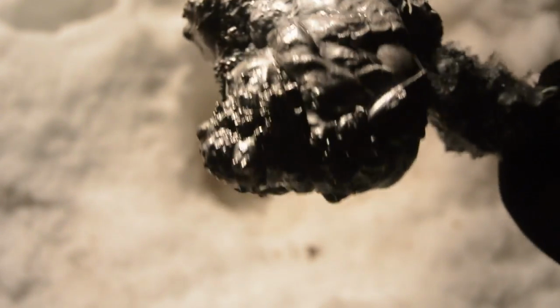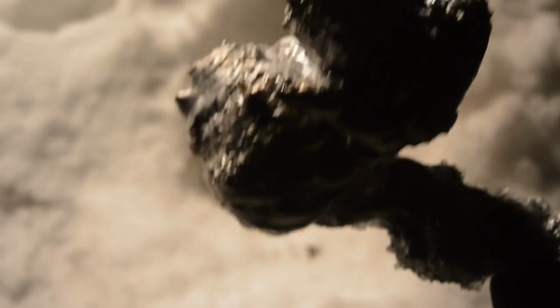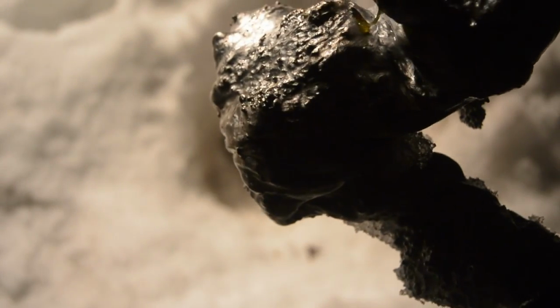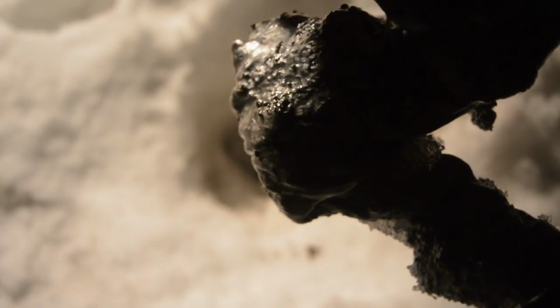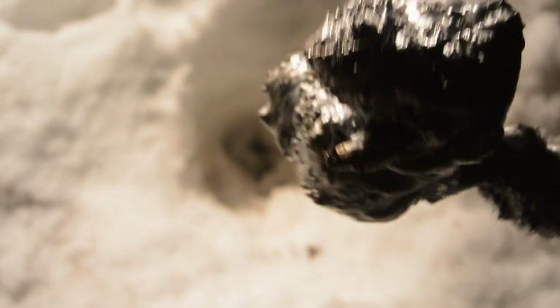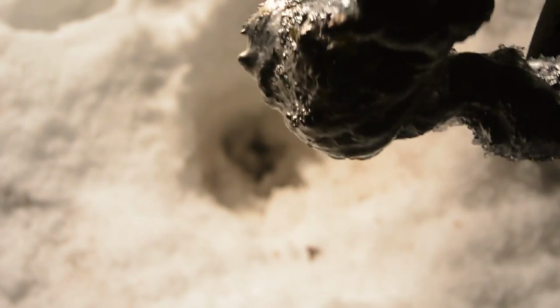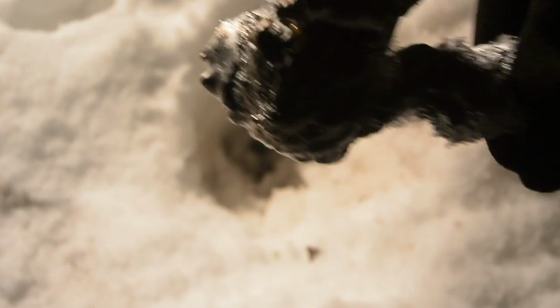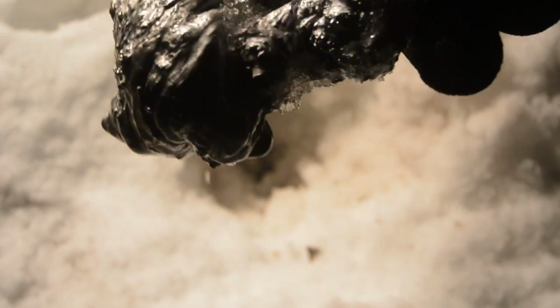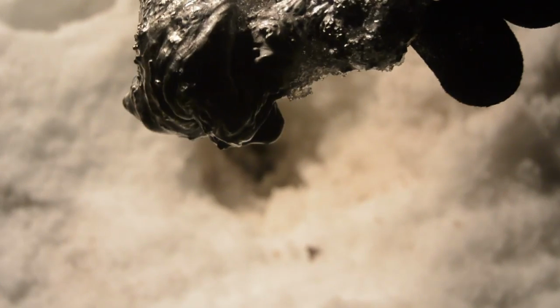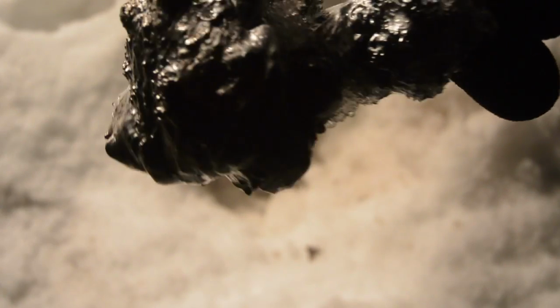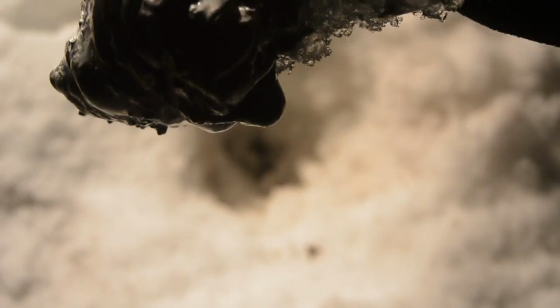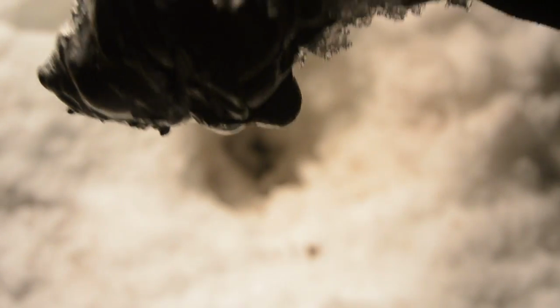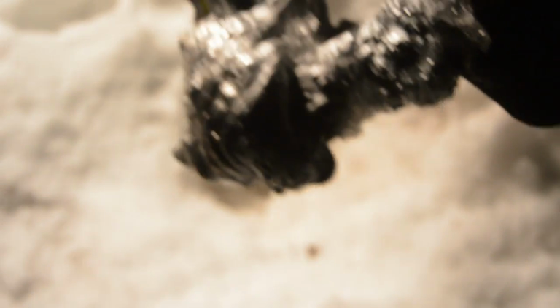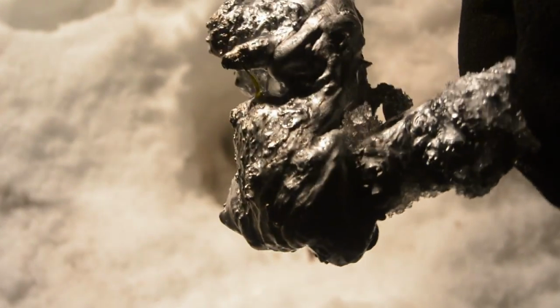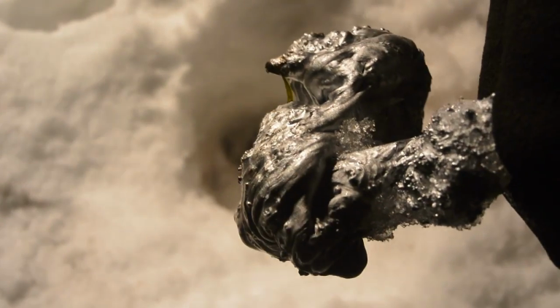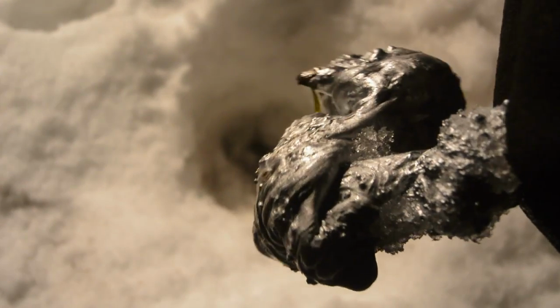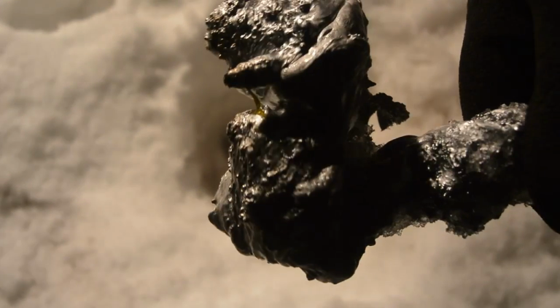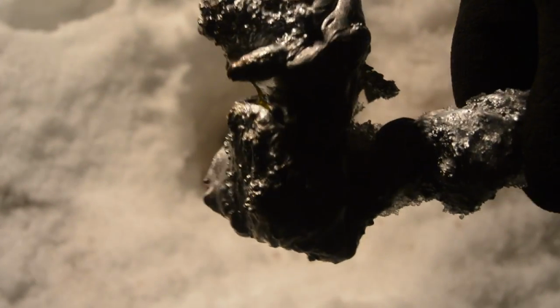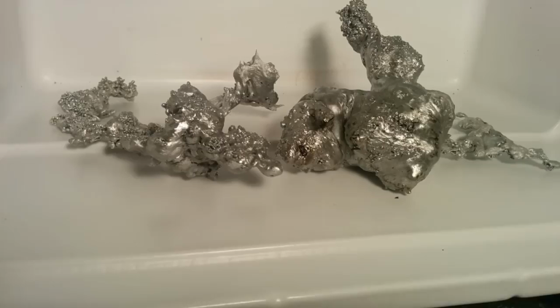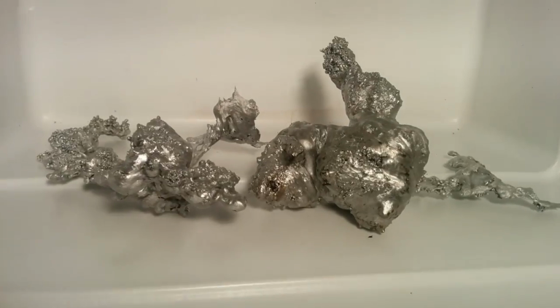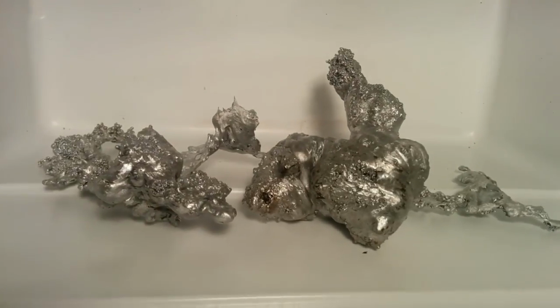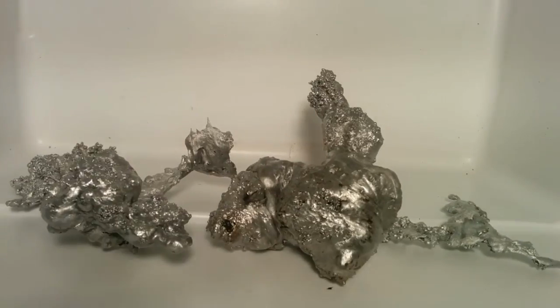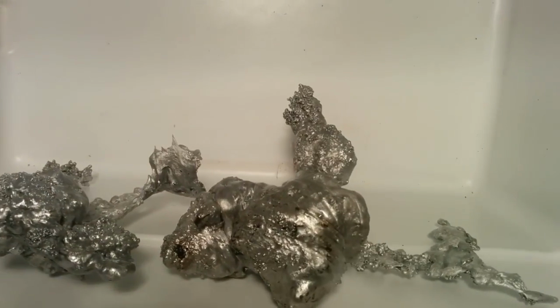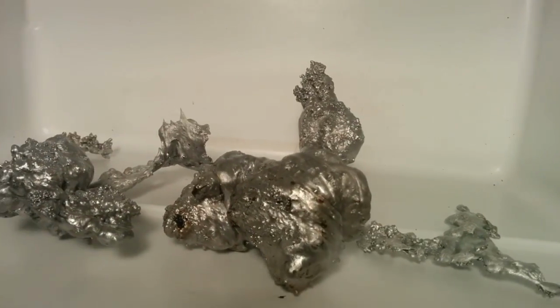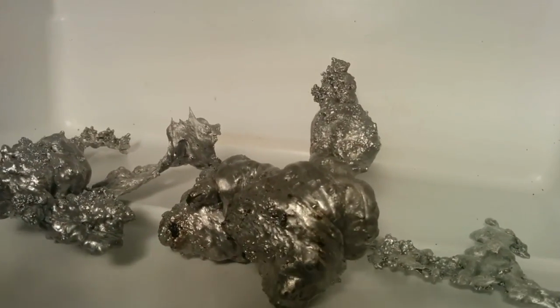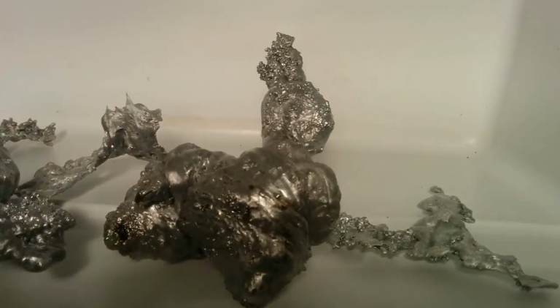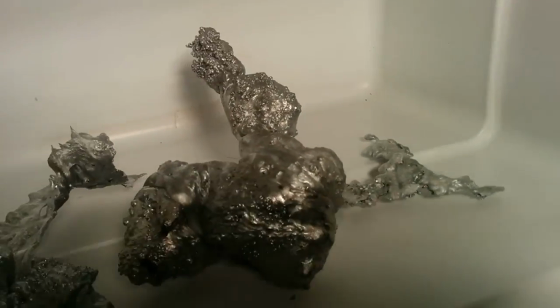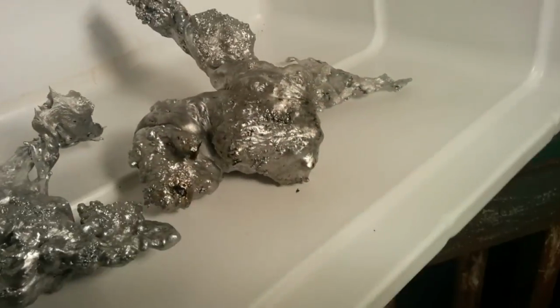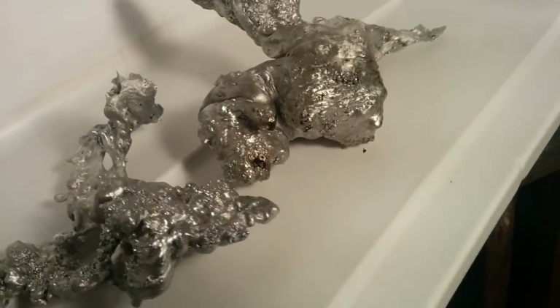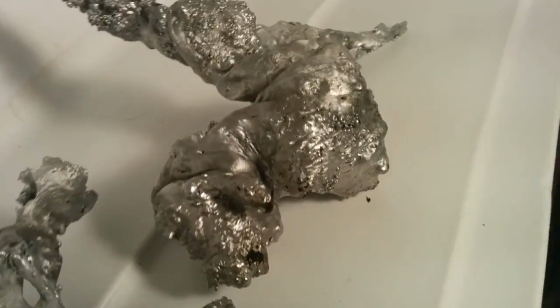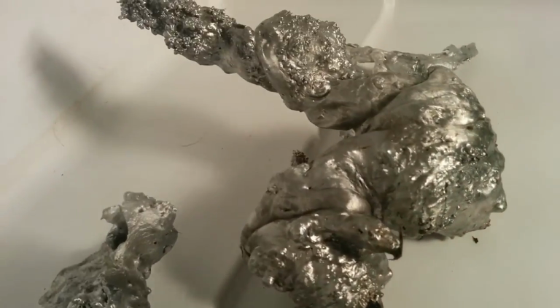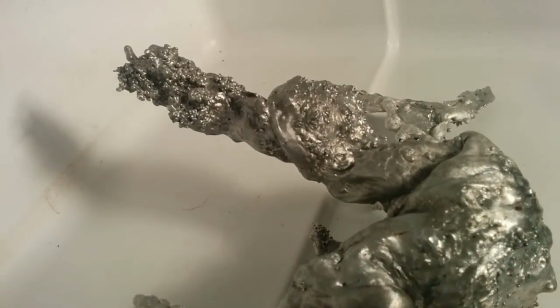I'll get these cleaned up and put them under some good light and we'll have a look at them. As you can see, when you pour molten aluminum into snow, it produces some very weird results.